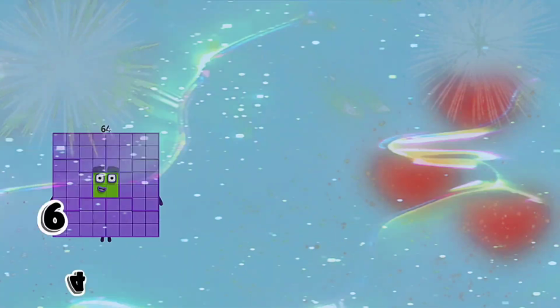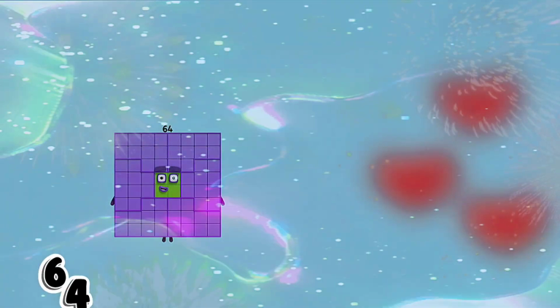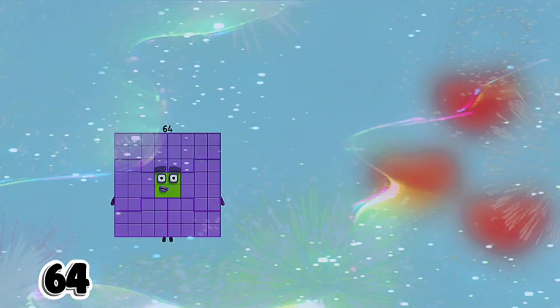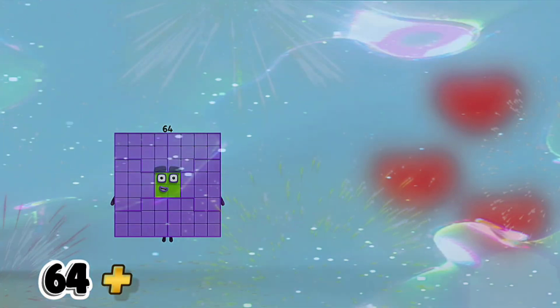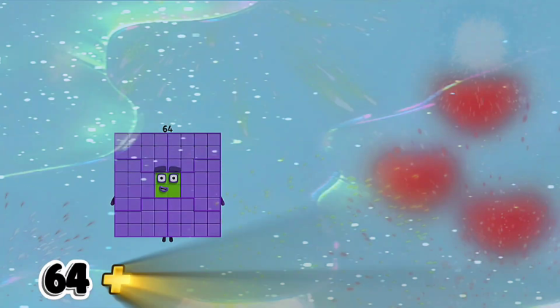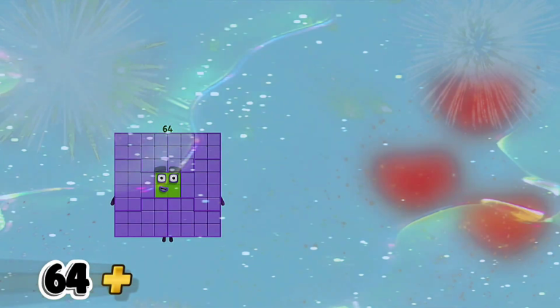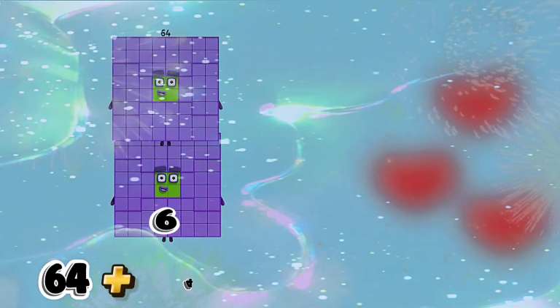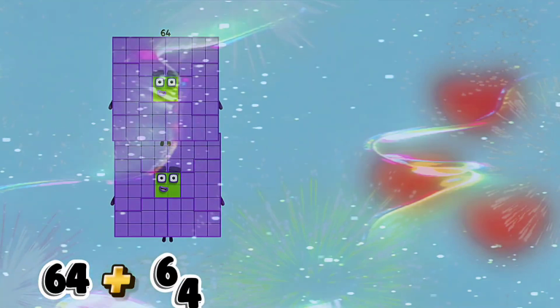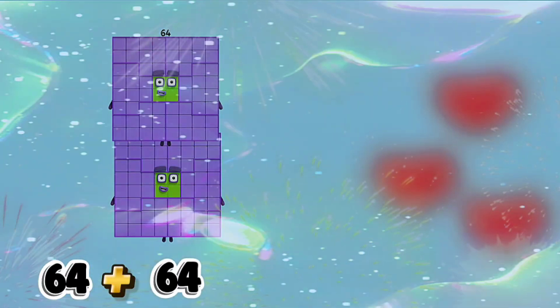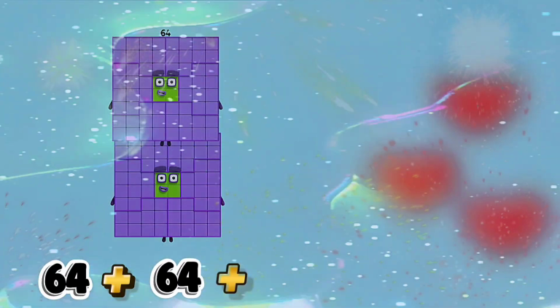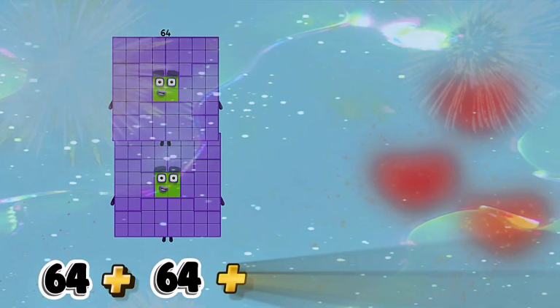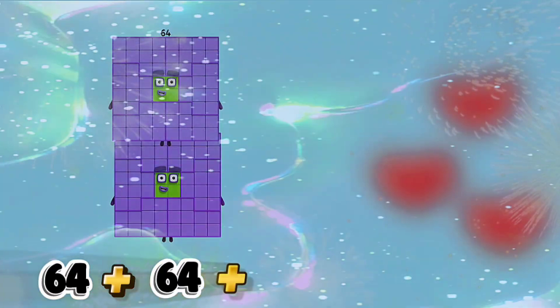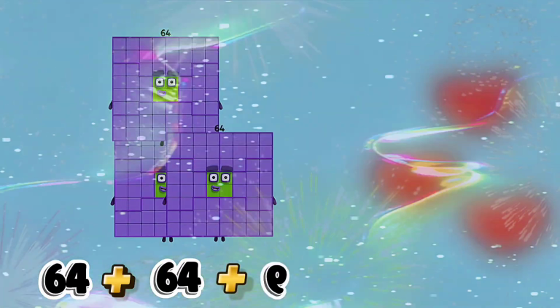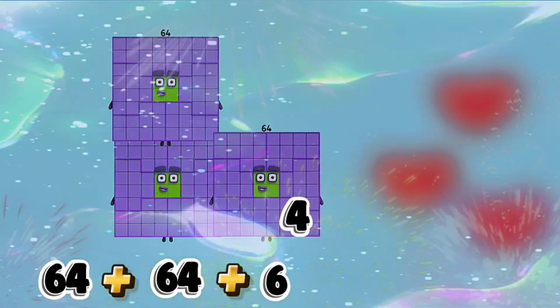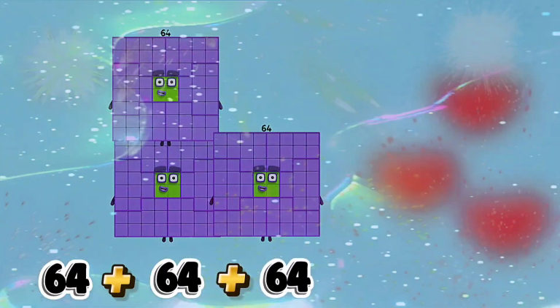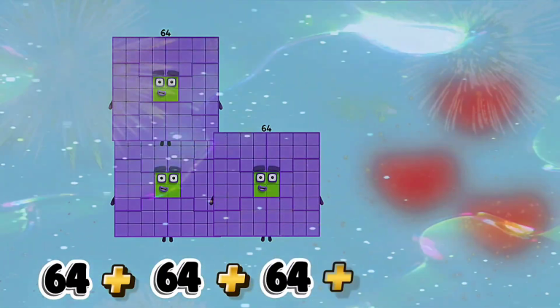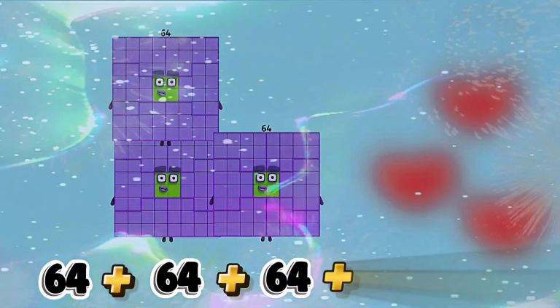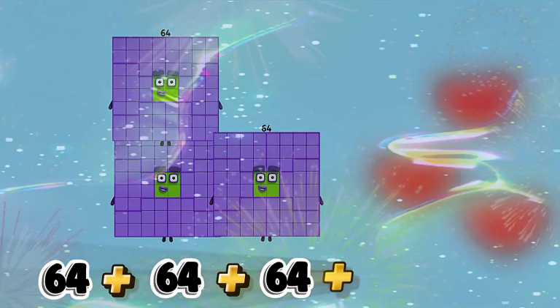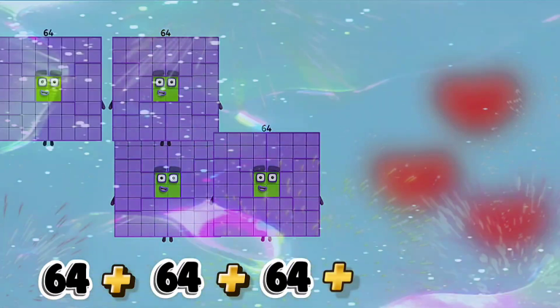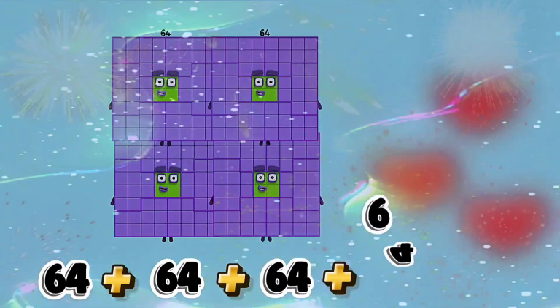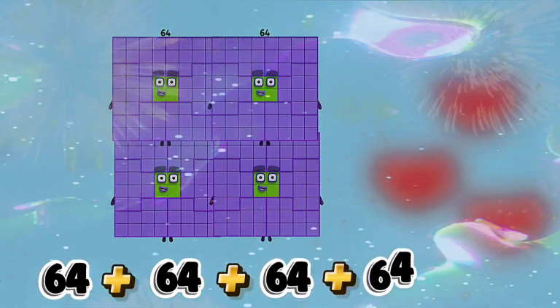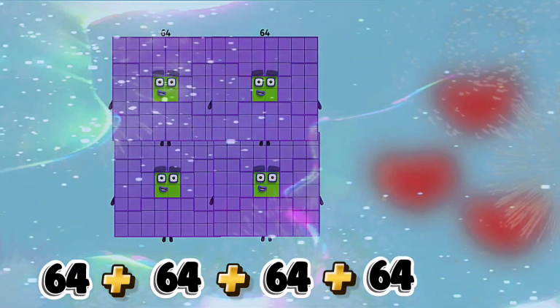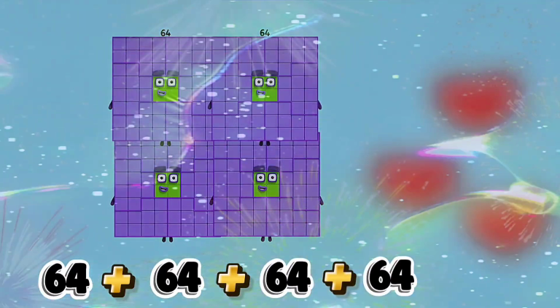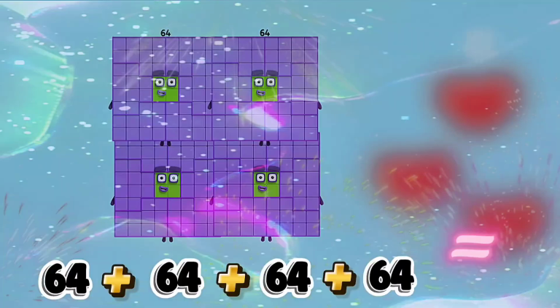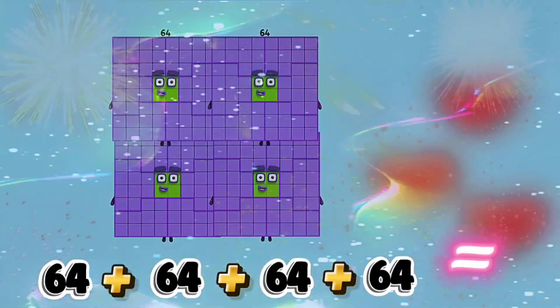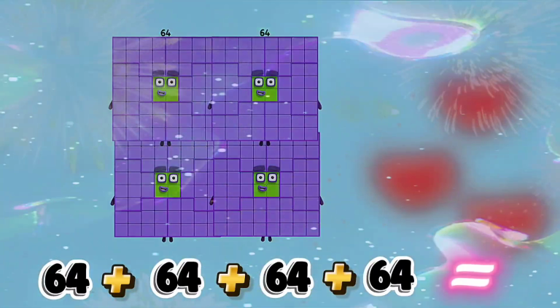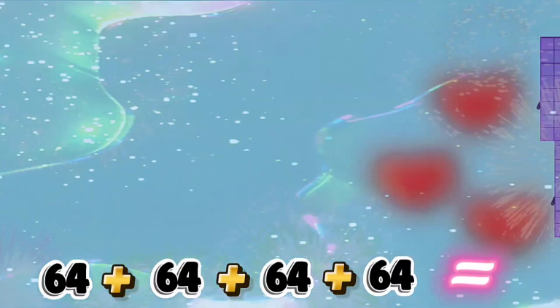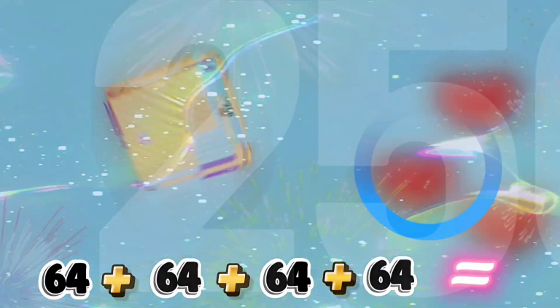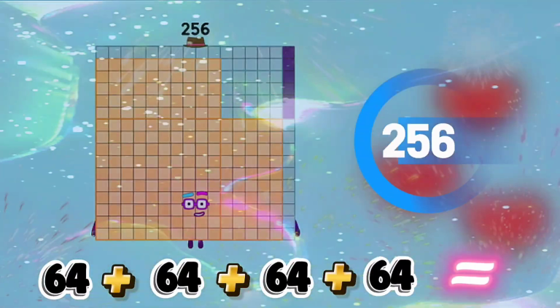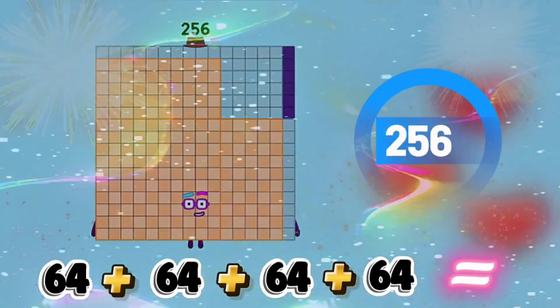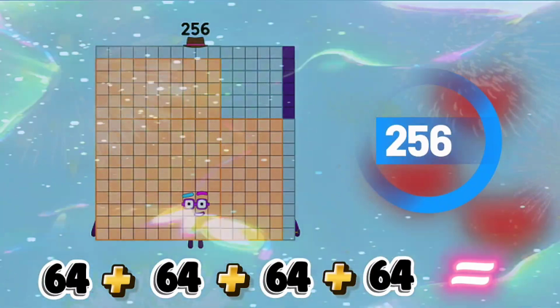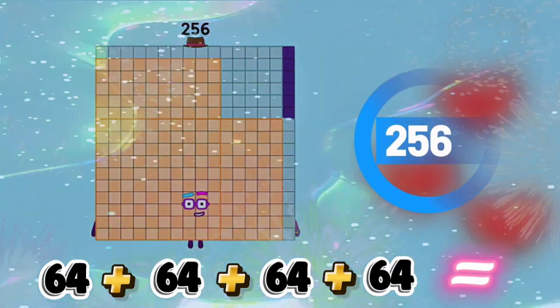64 plus 64 plus 64 plus 64 is equals to 256.